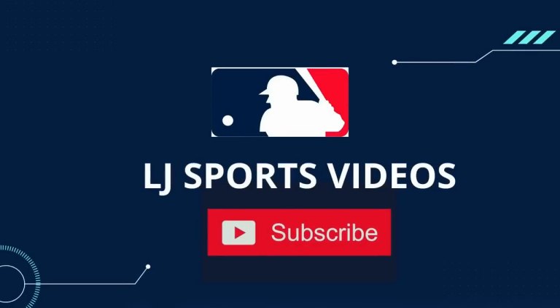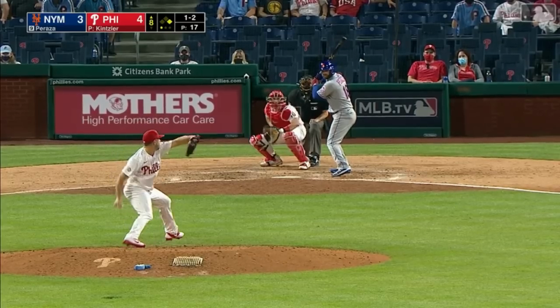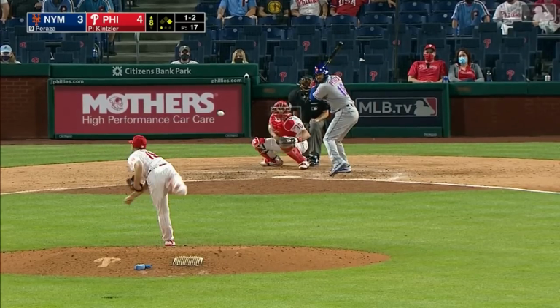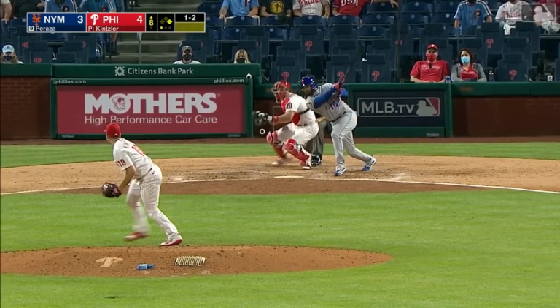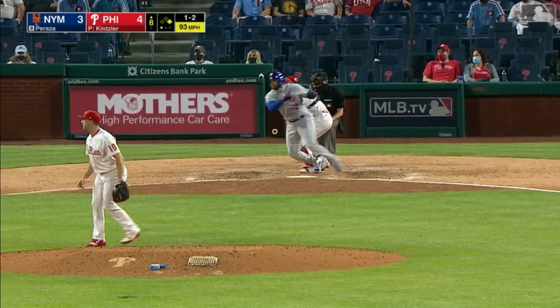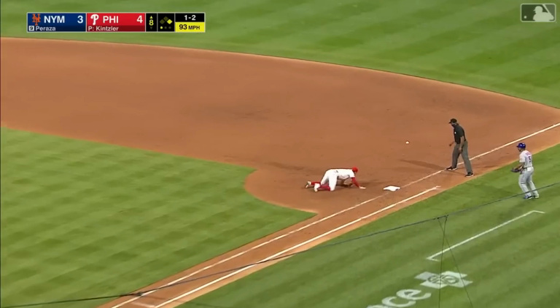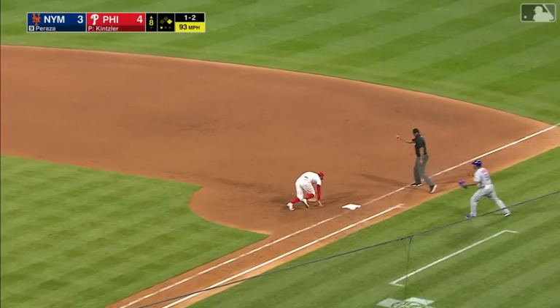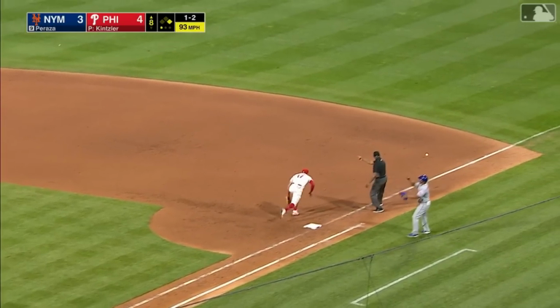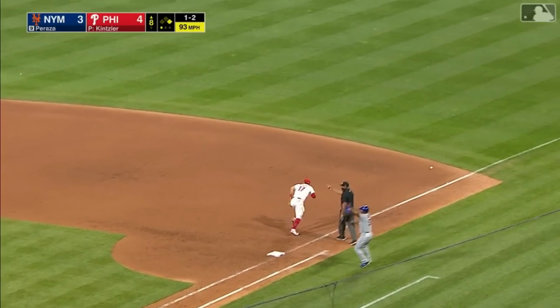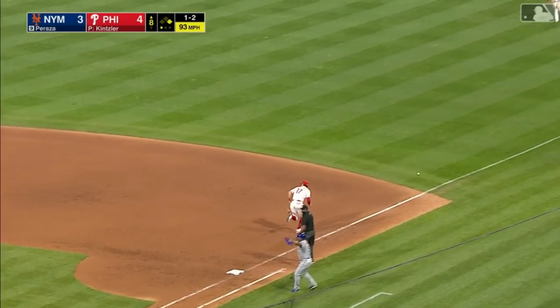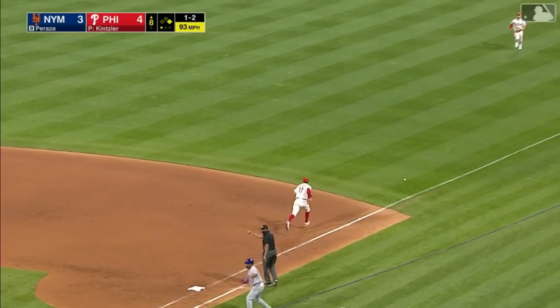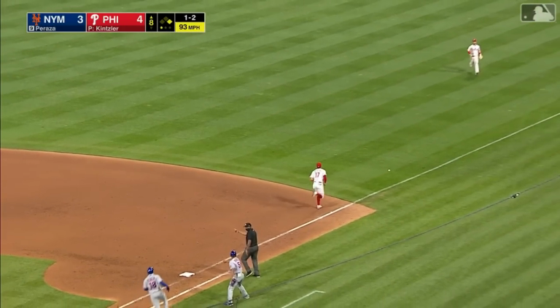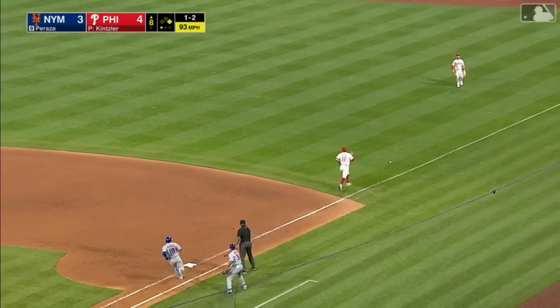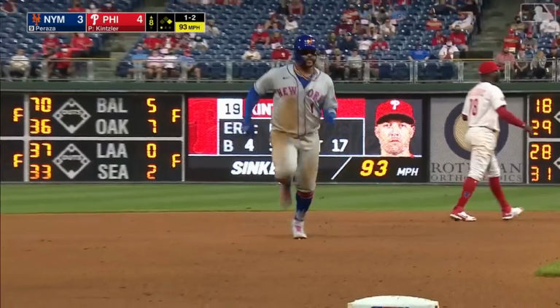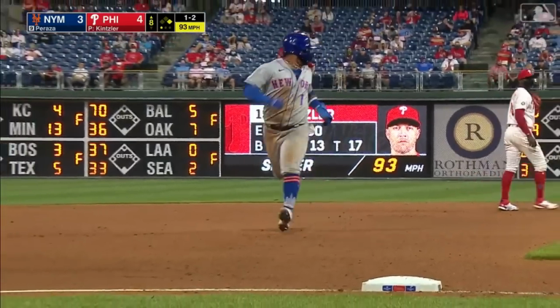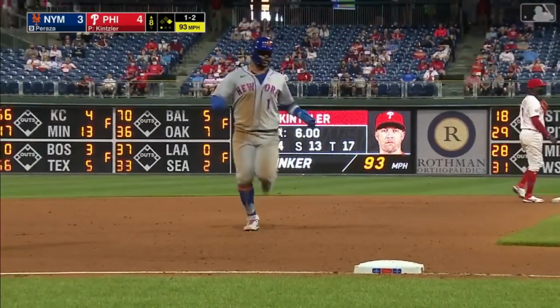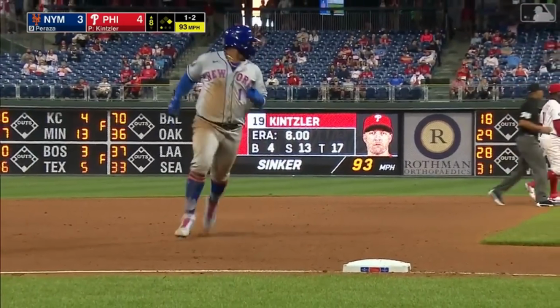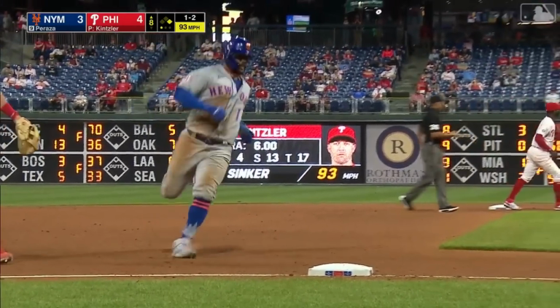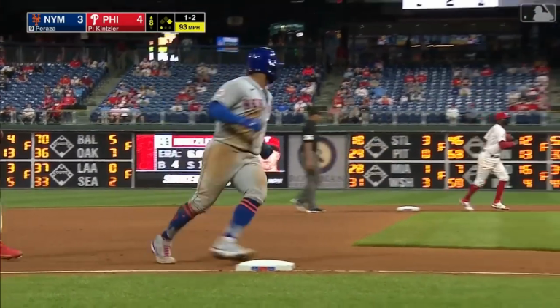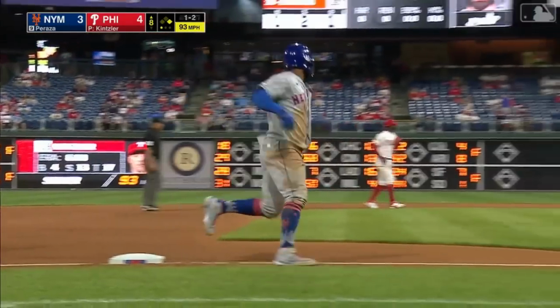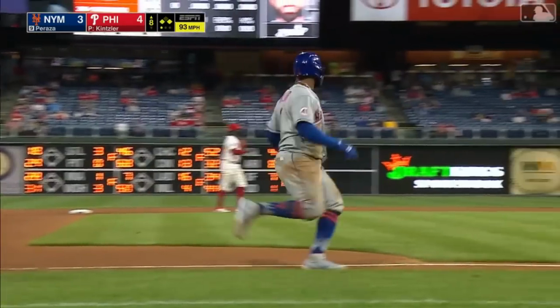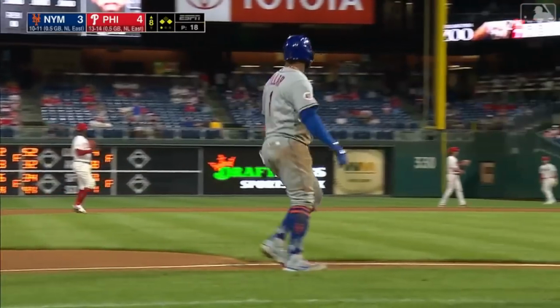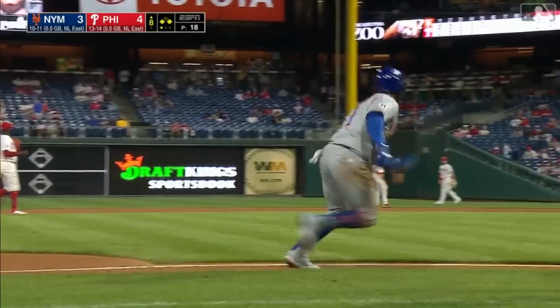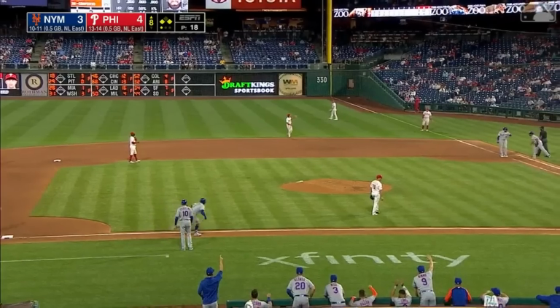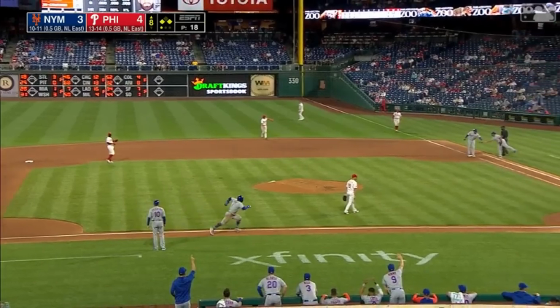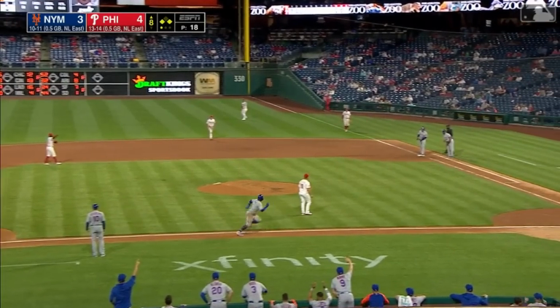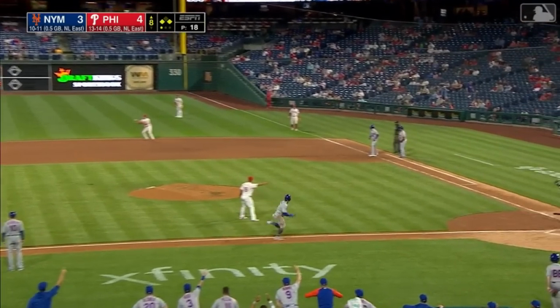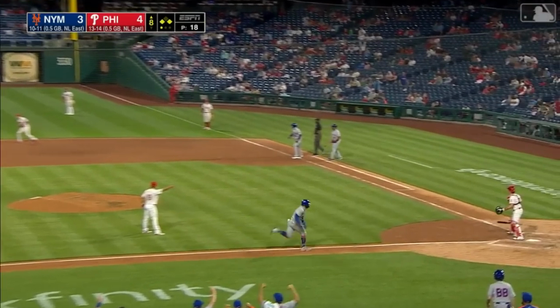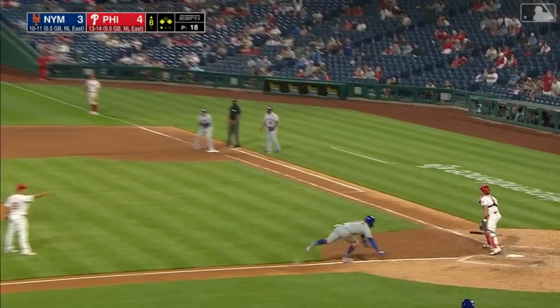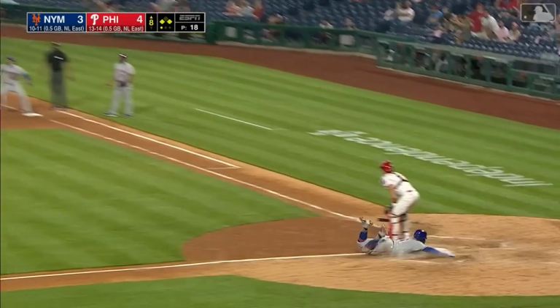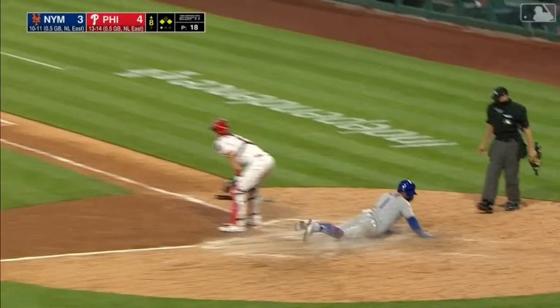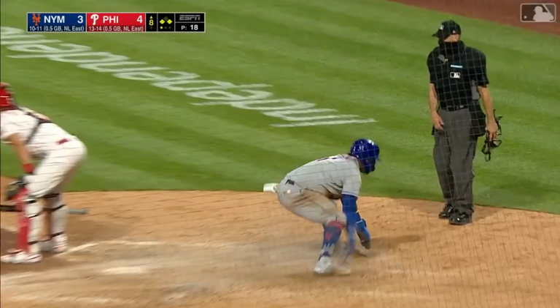Foot lead and the 1-2 to Peraza, shot past Hoskins, that ball laid him up. Villar to third. Villar went at home. We are tied.